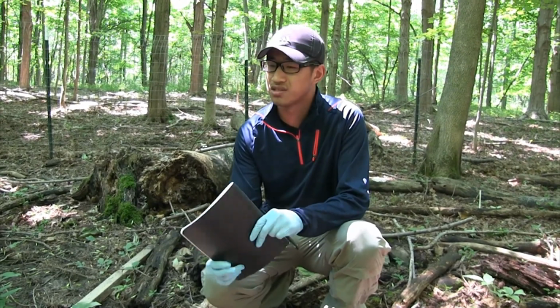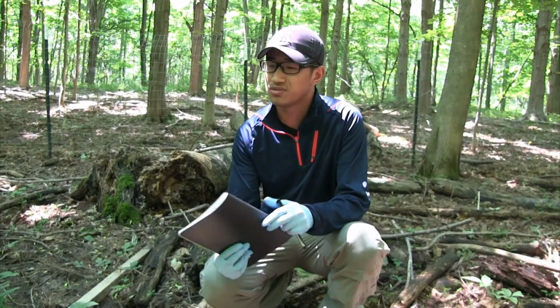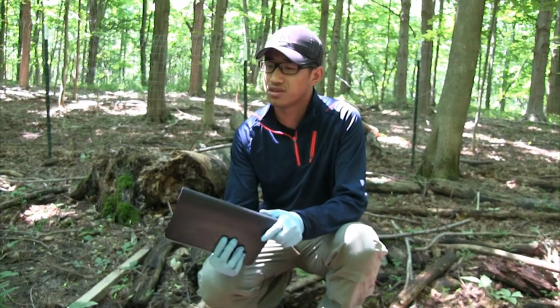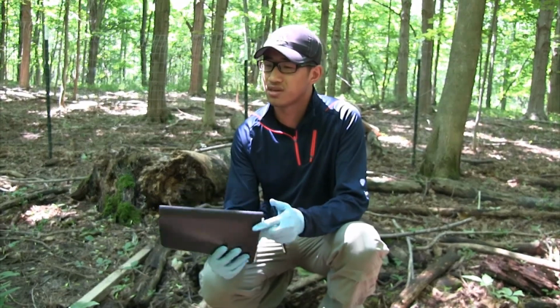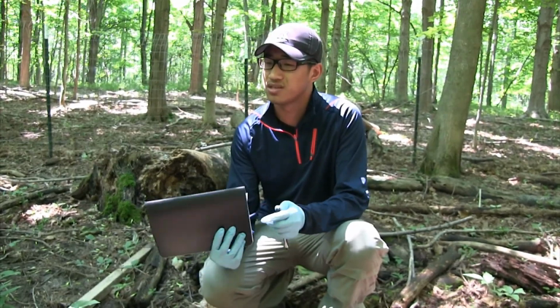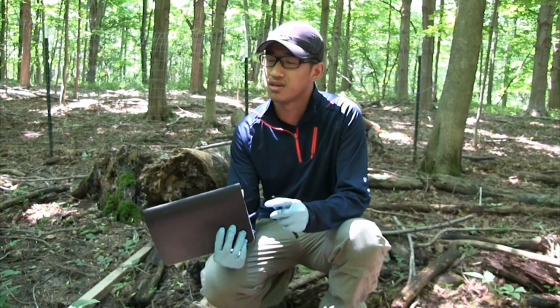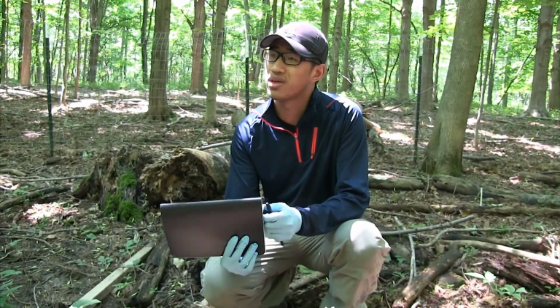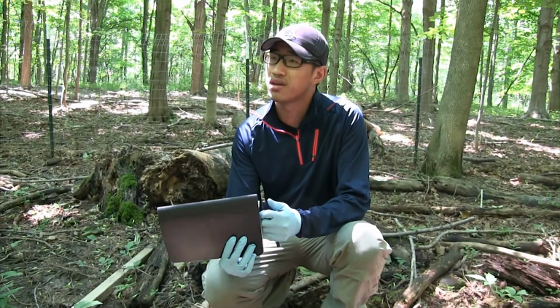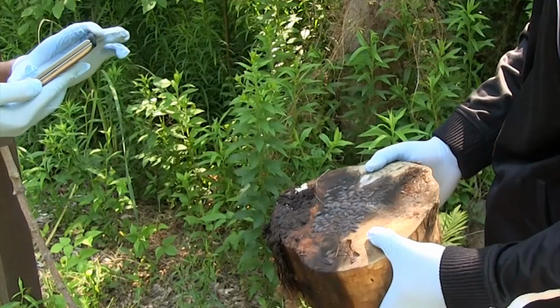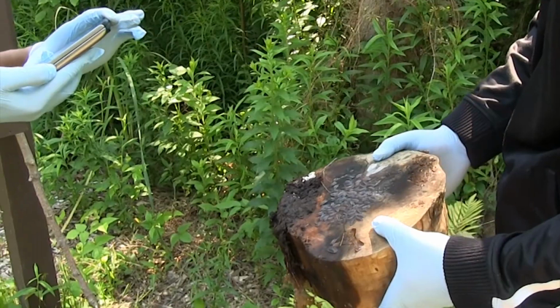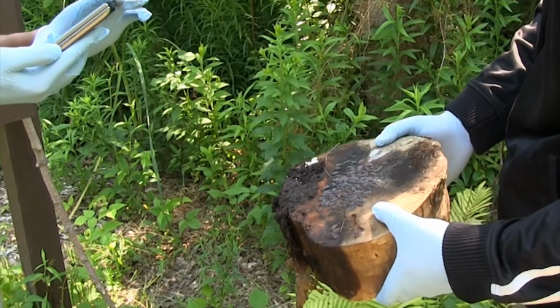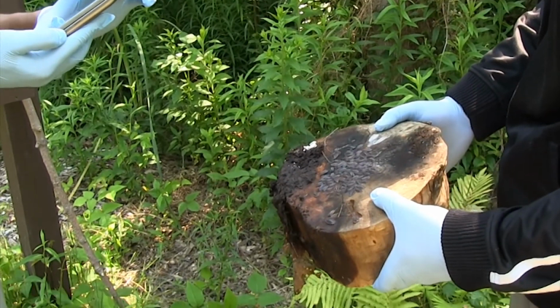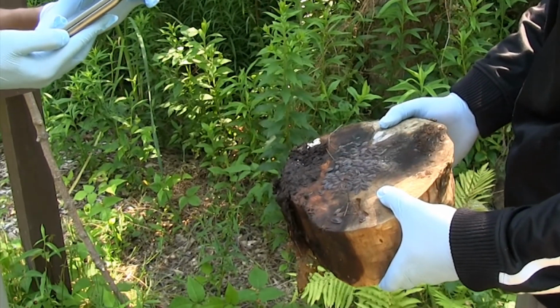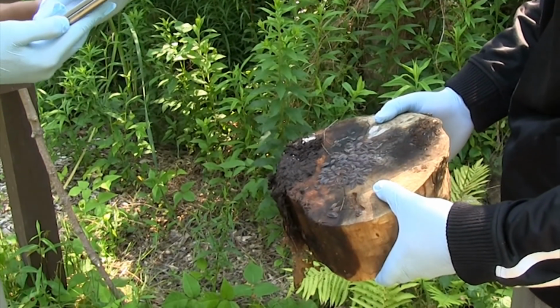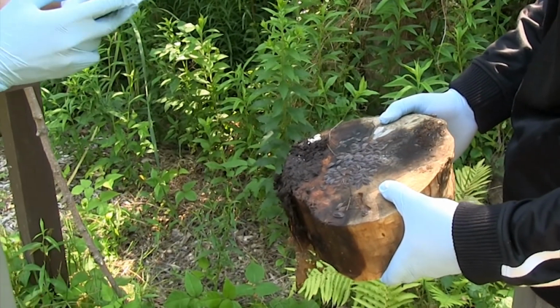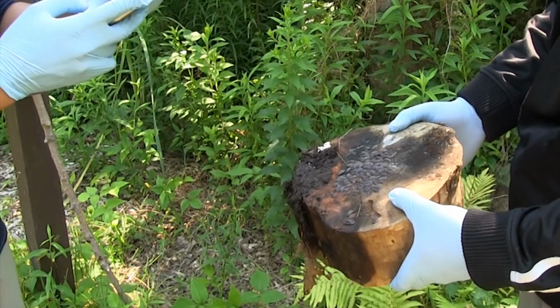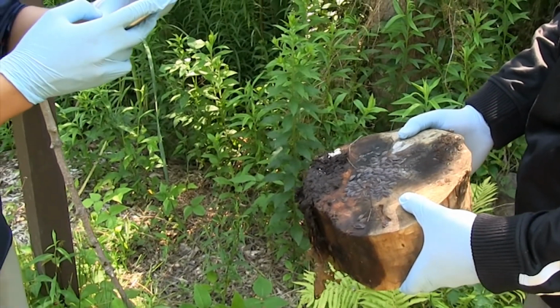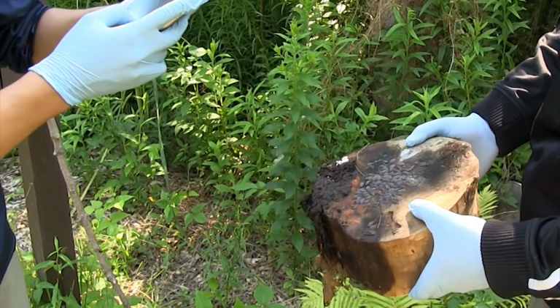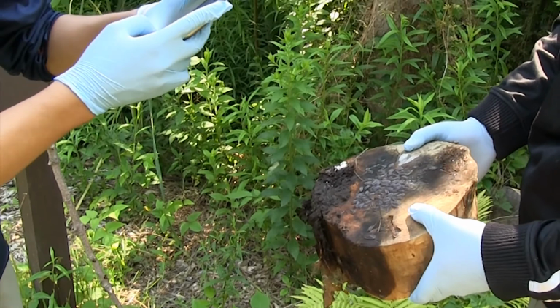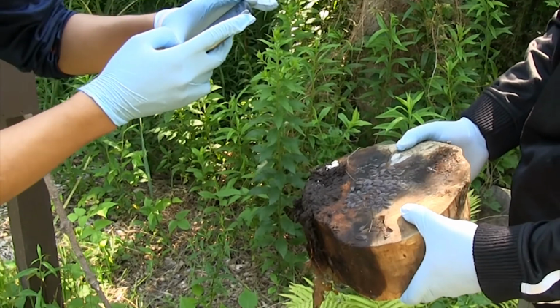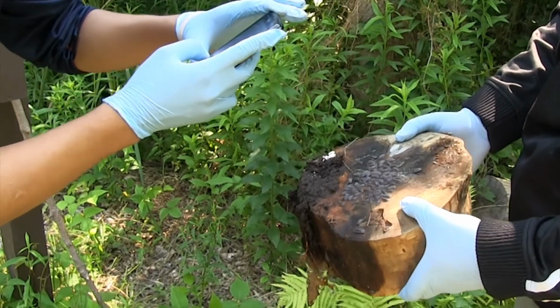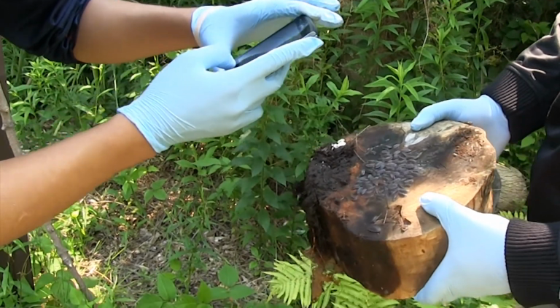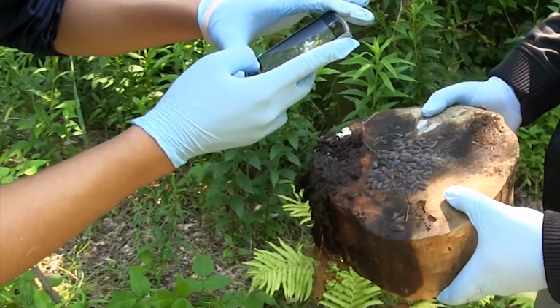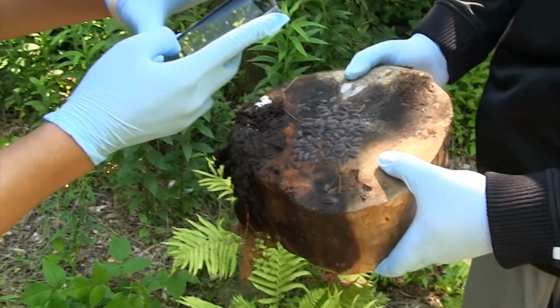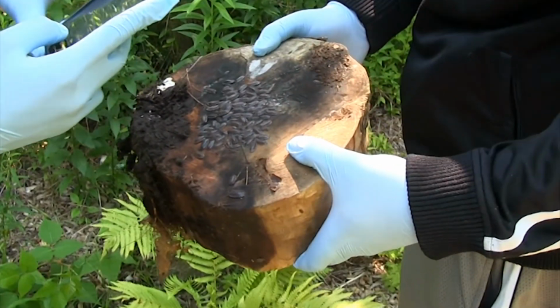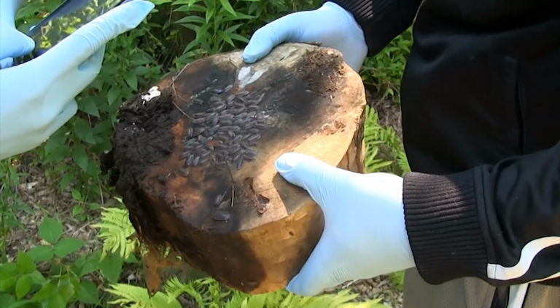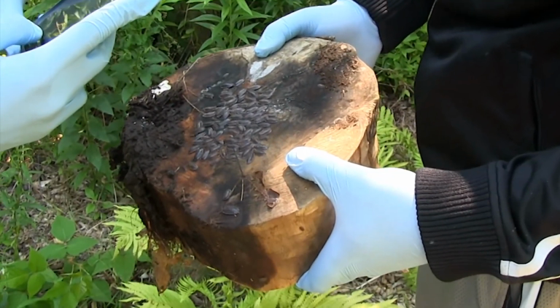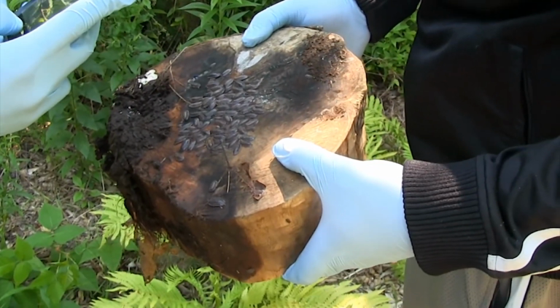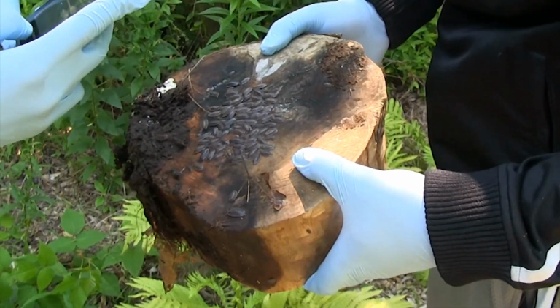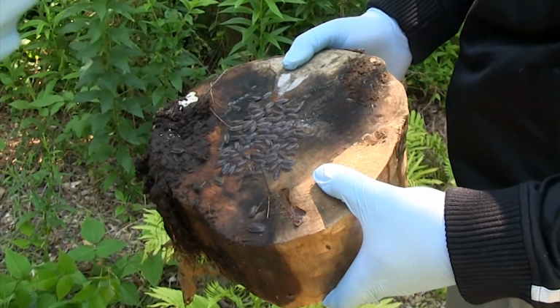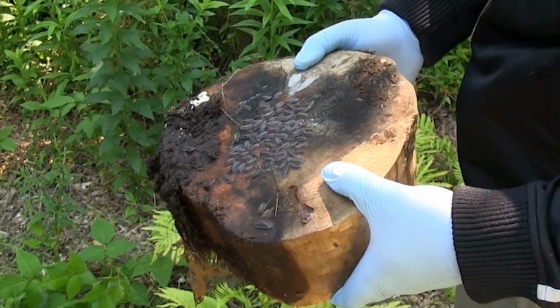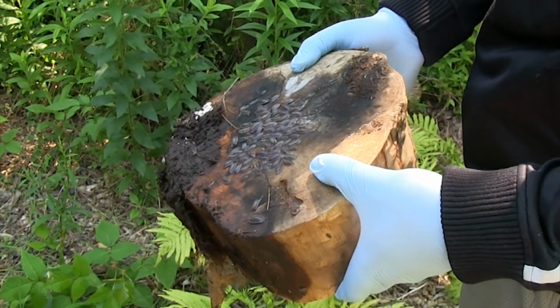The species we're studying is called T. ratzii. Isopods are basically pill bugs — they've got seven pairs of legs and an exoskeleton. It's normally what we call wood lice or a pill bug.